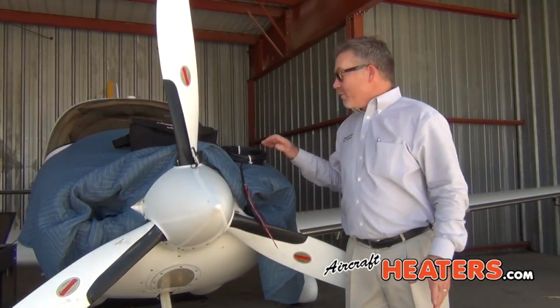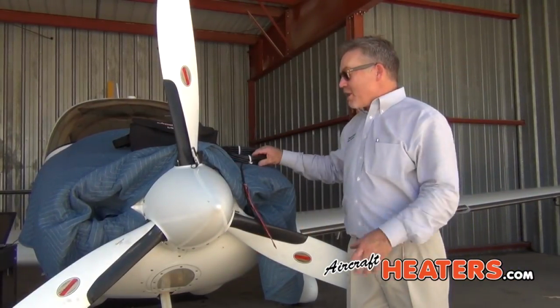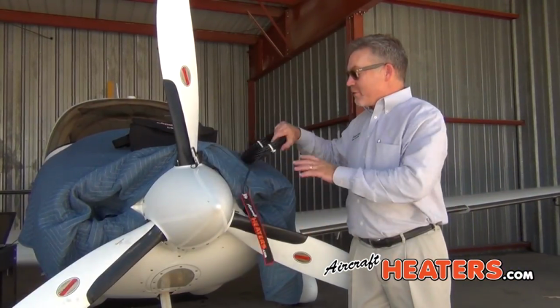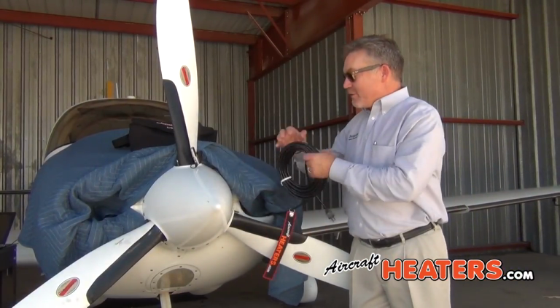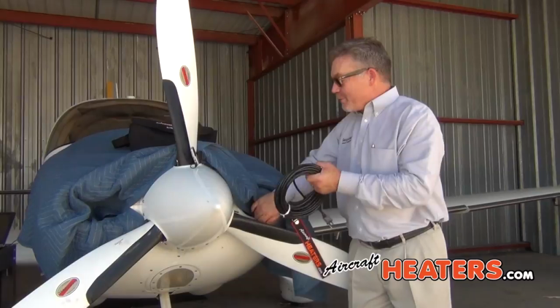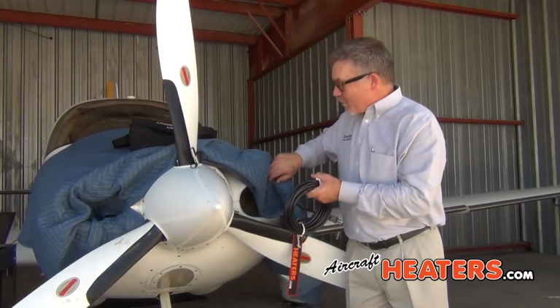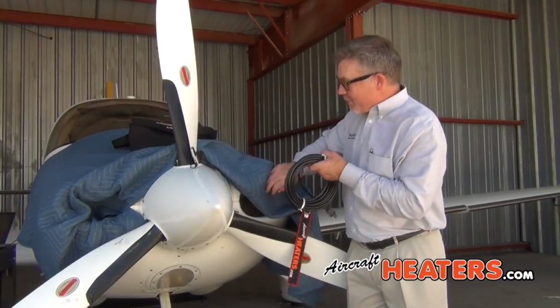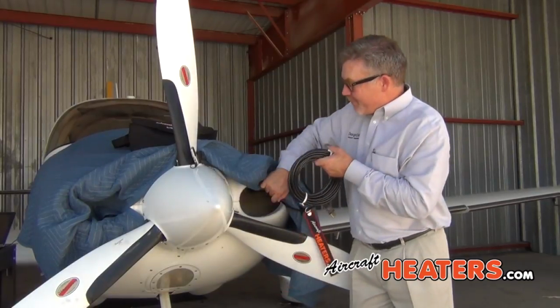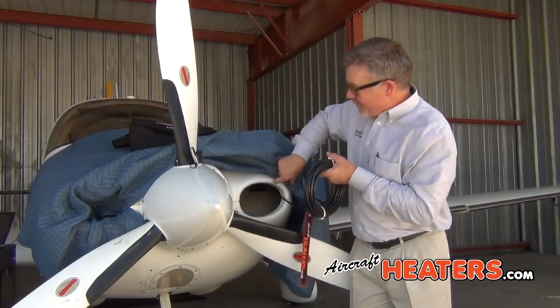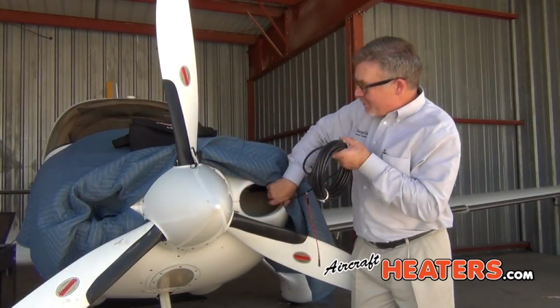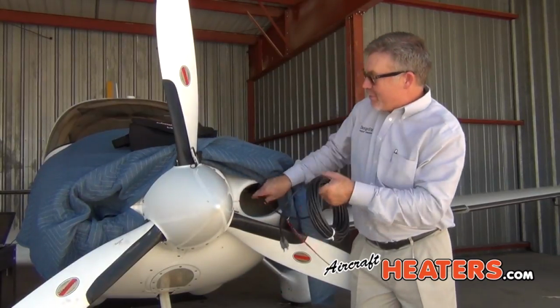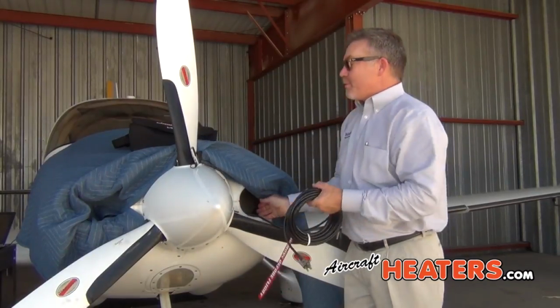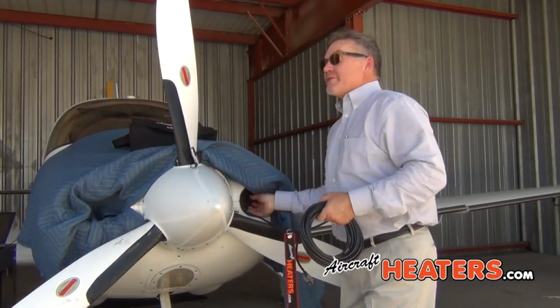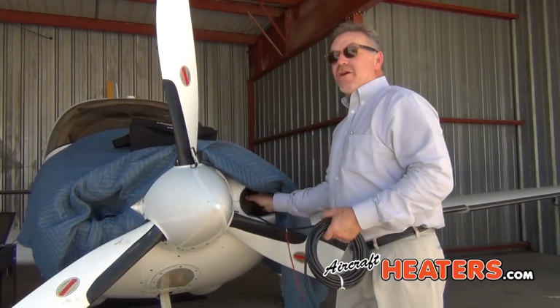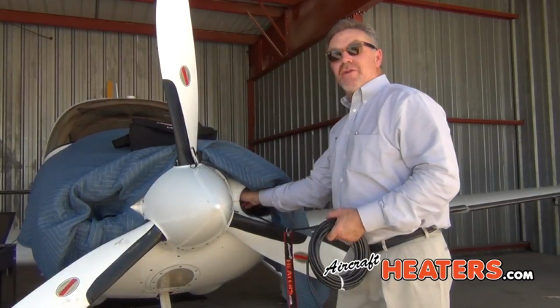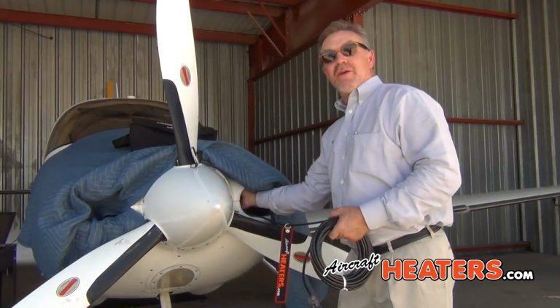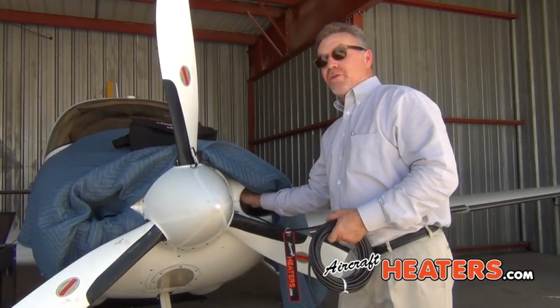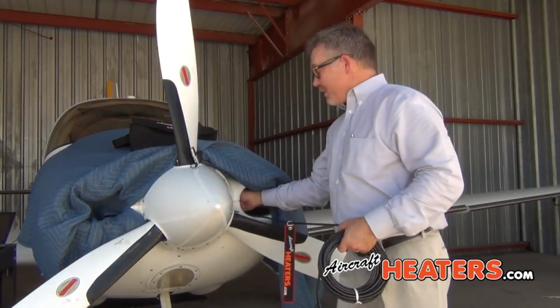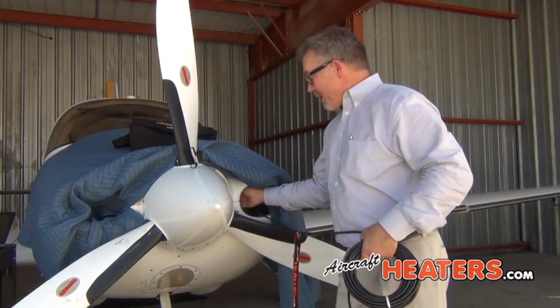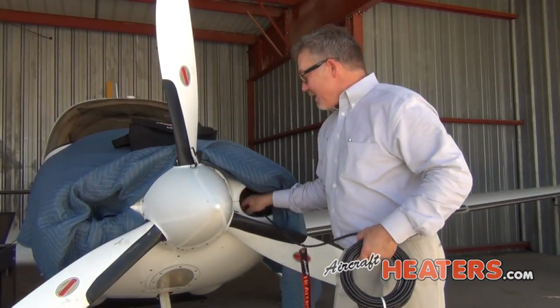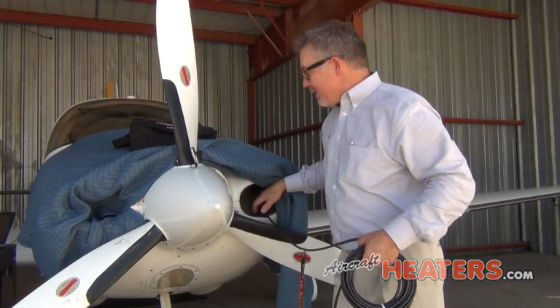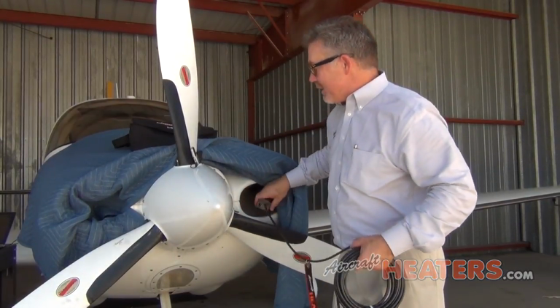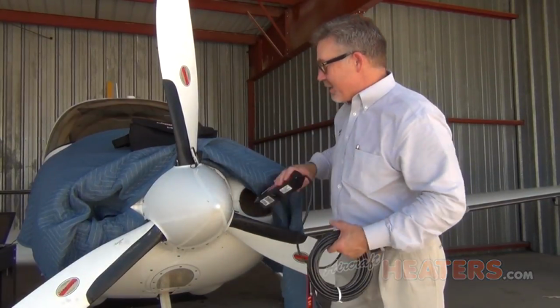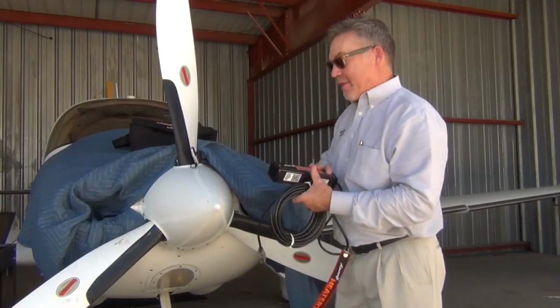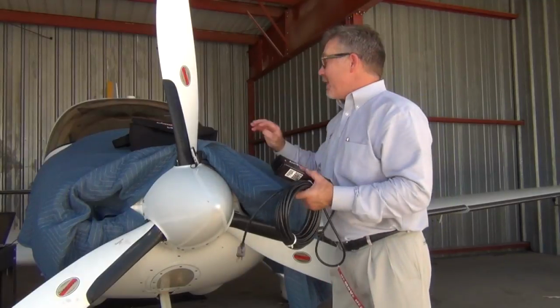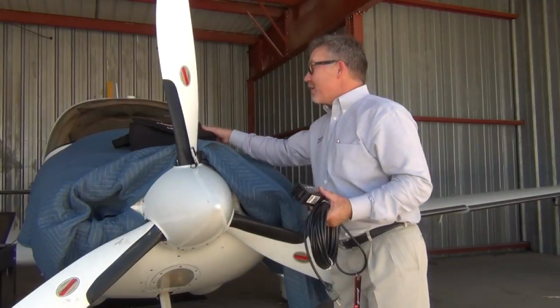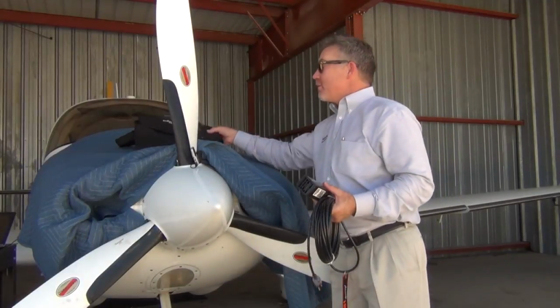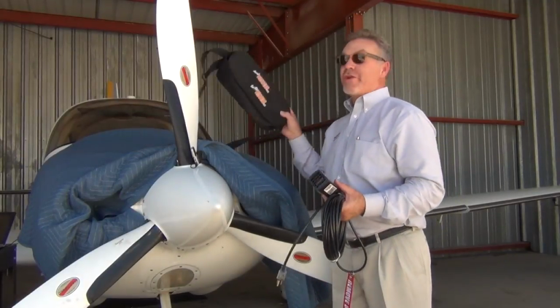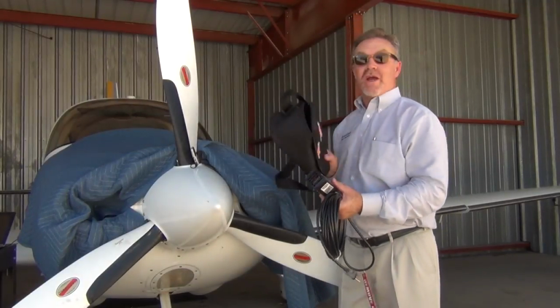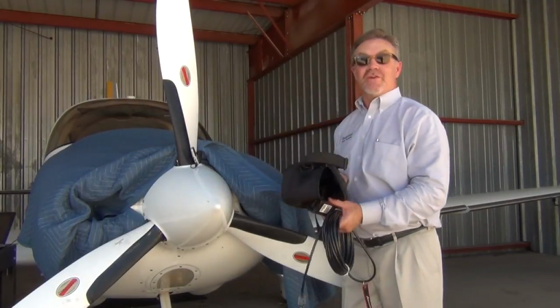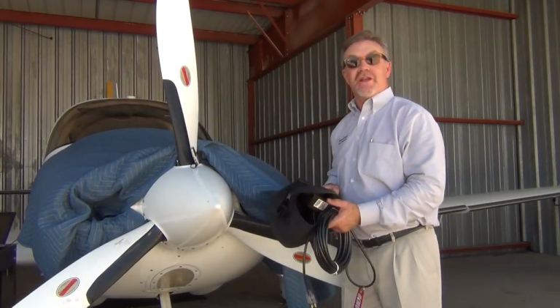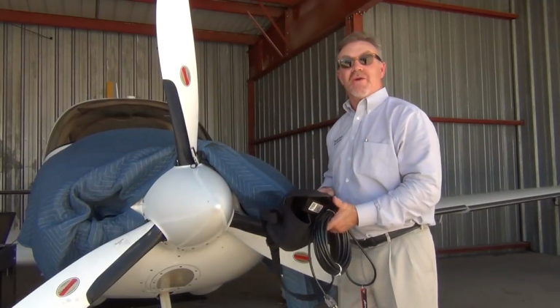When you're done, you roll up your cord, pull this out, throw it in your bag, and you are on your way and ready to go.